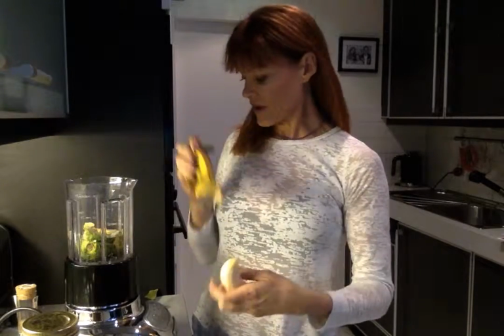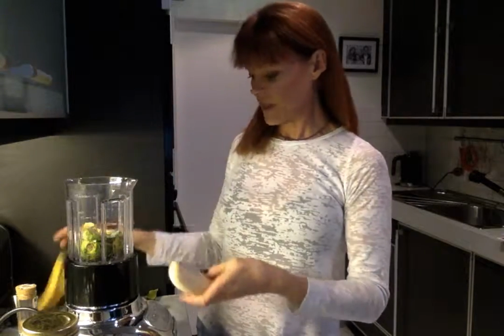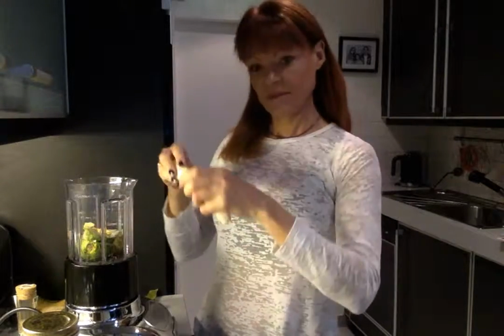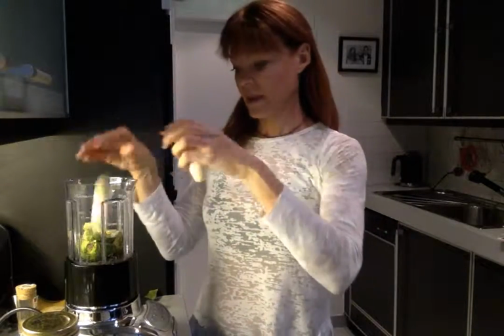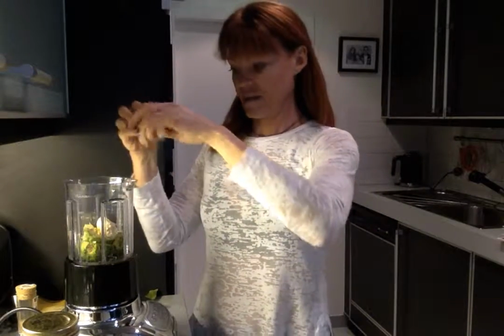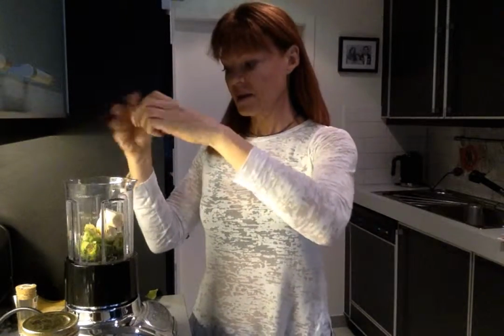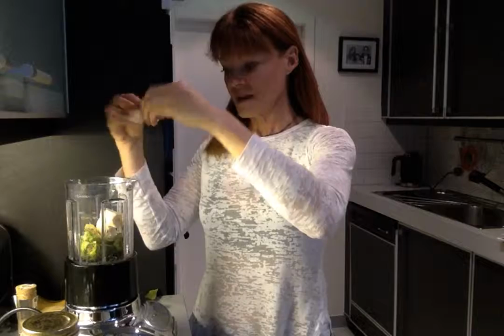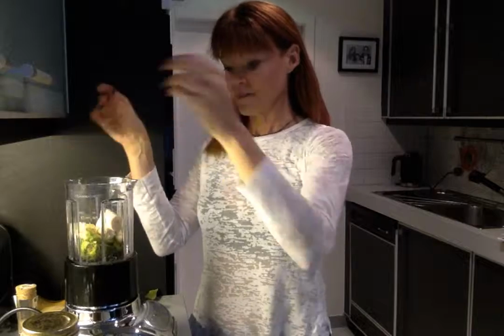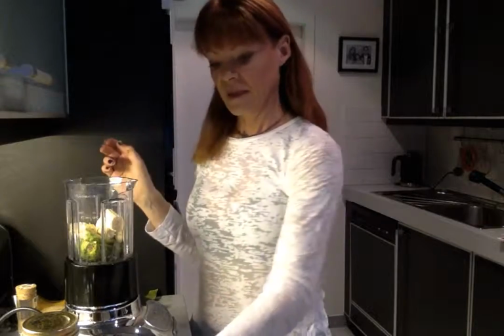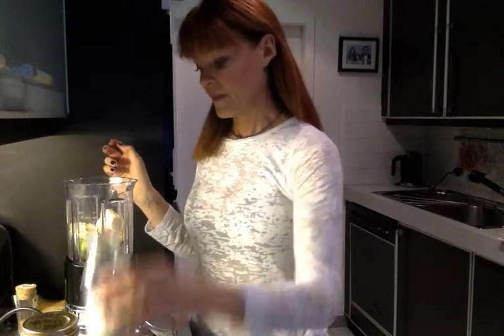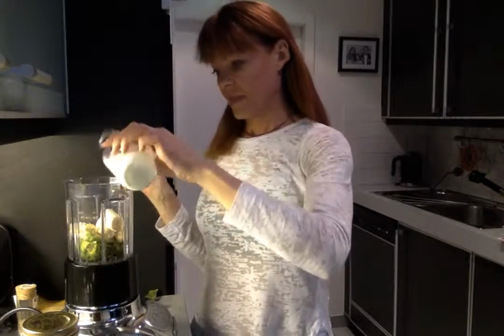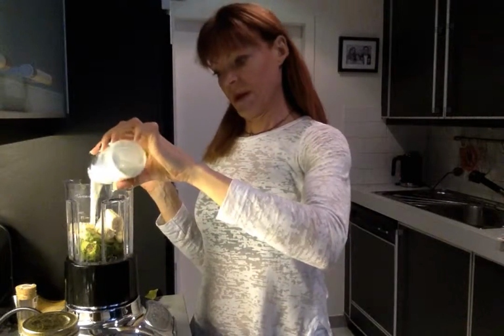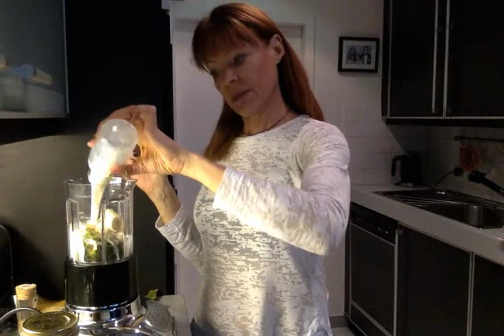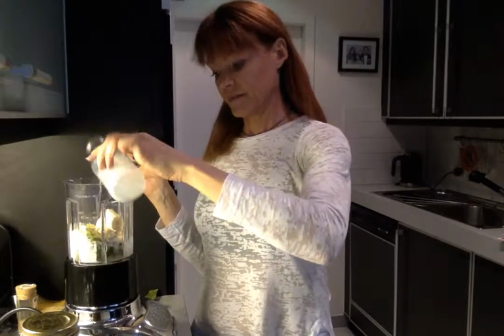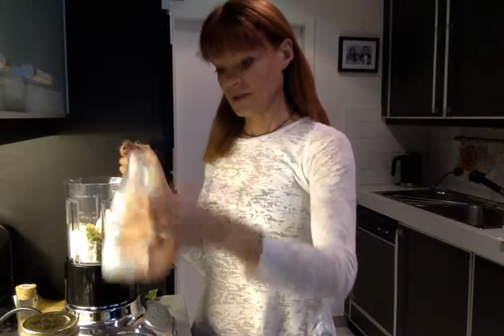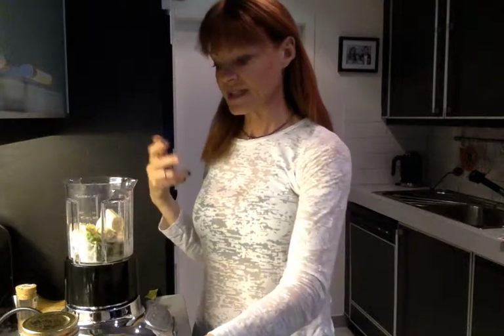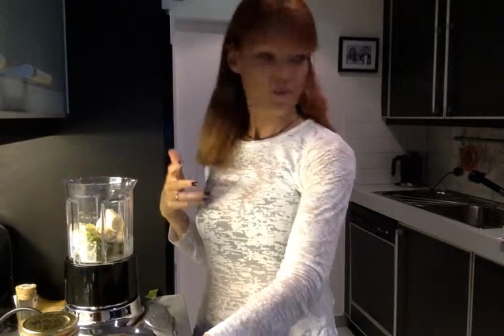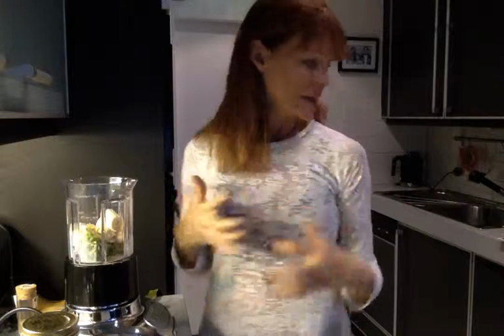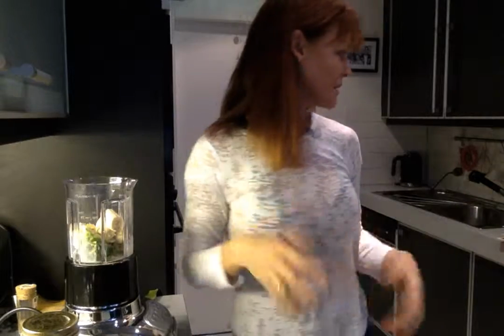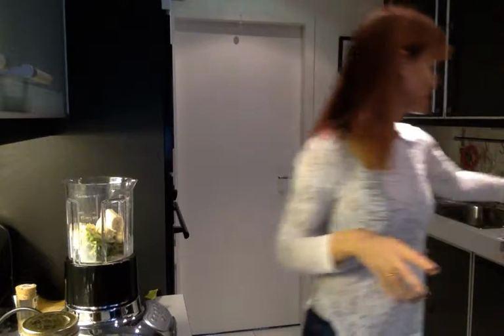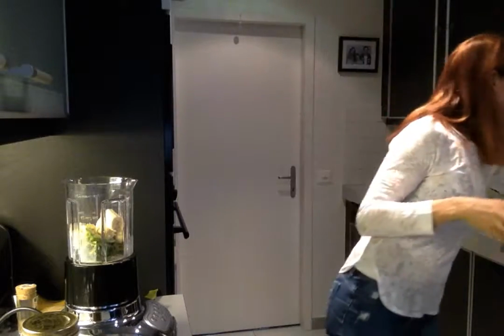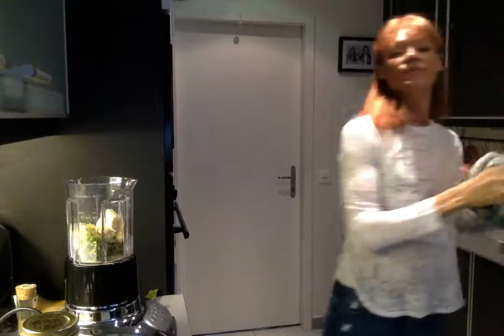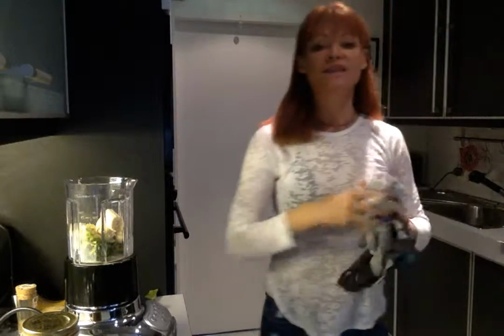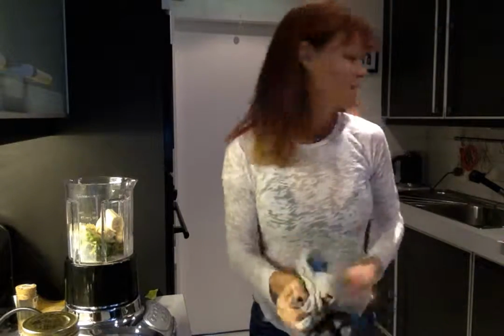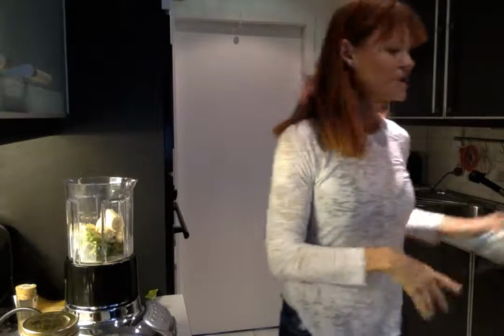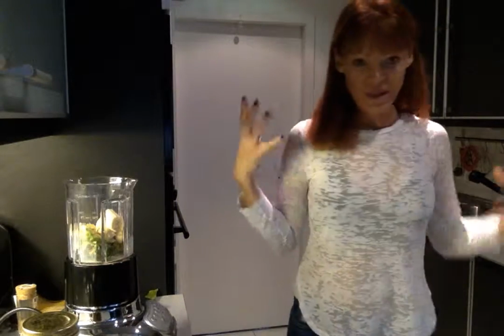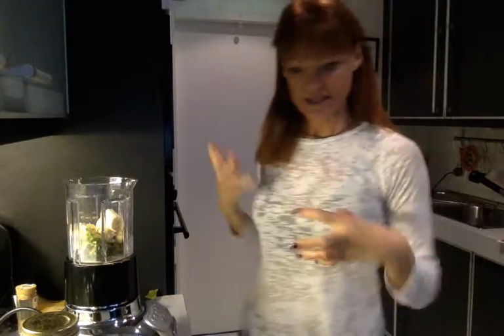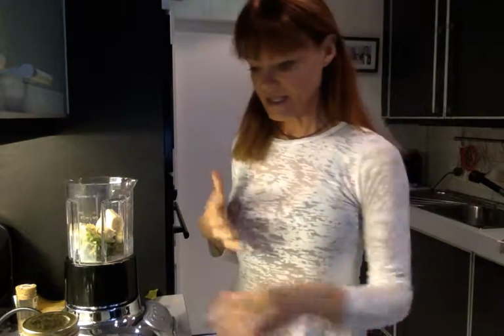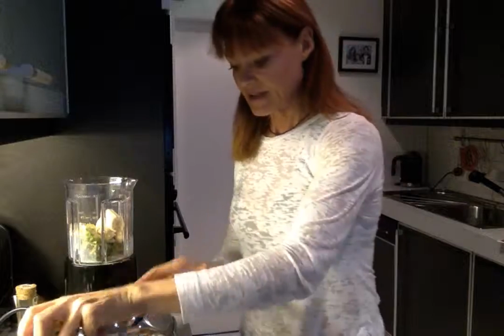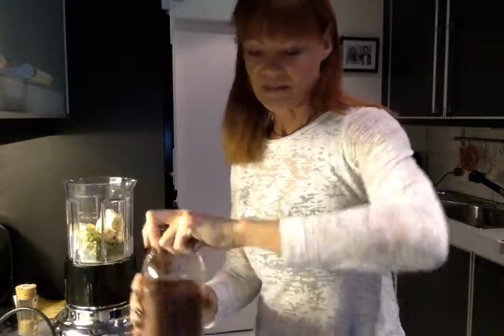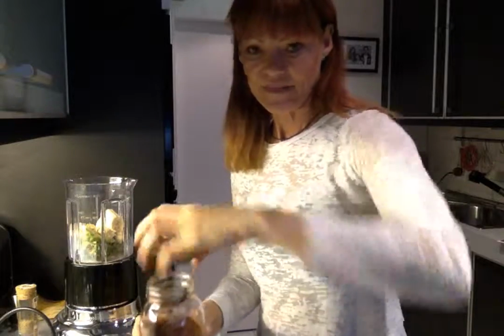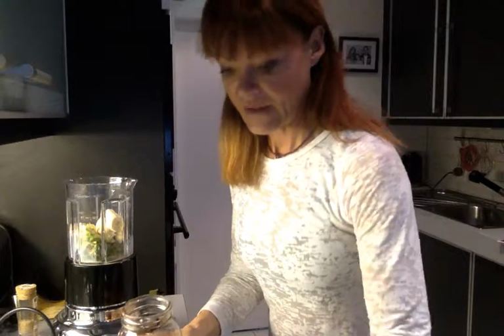So I've got the avocado in there, banana in there, and I'll put the almond milk in — that's kind of important to get everything moving, otherwise it gets all gloopy and thick and sticks to the sides.